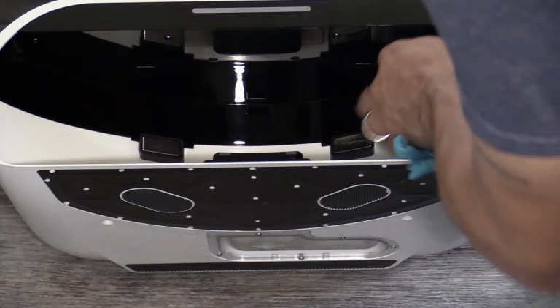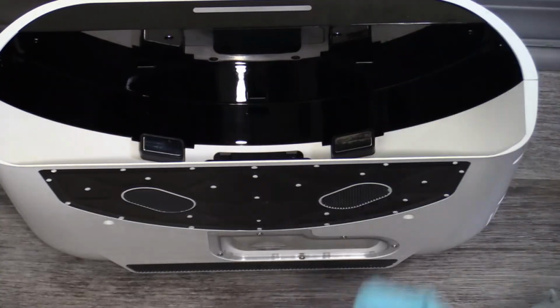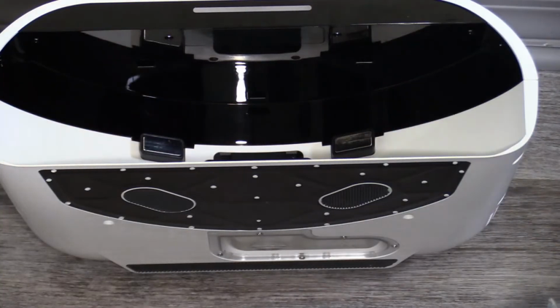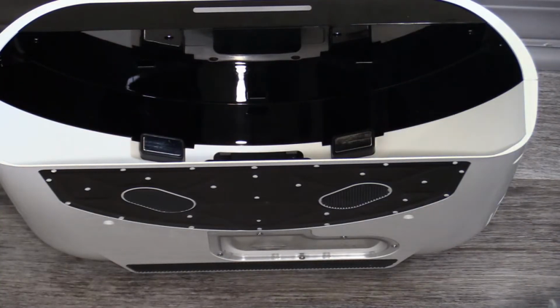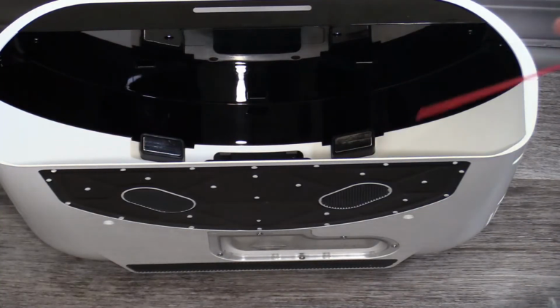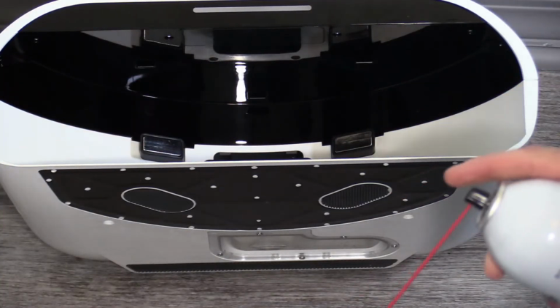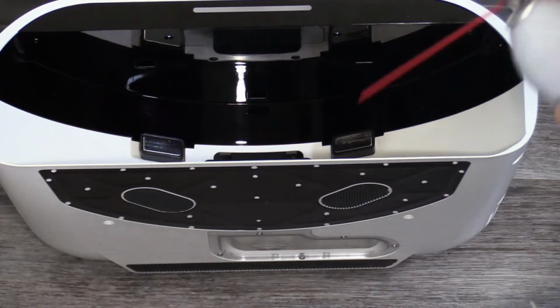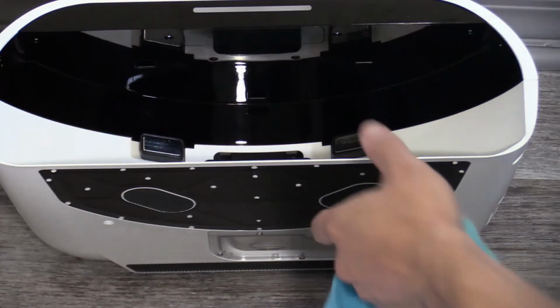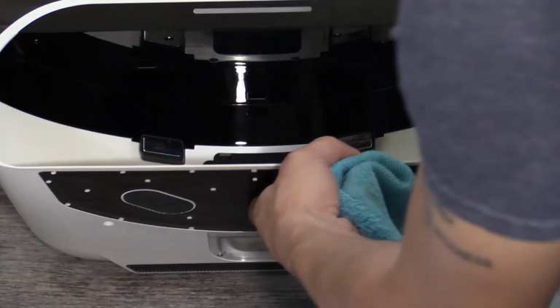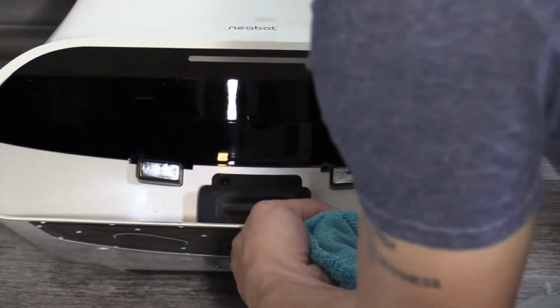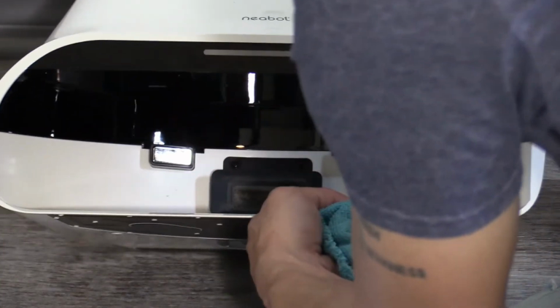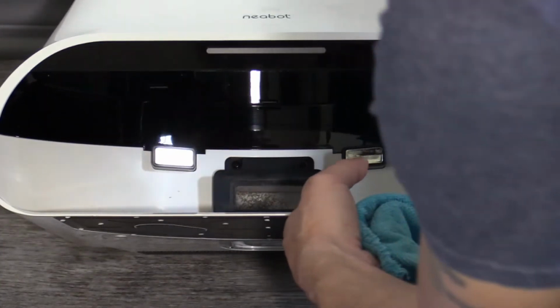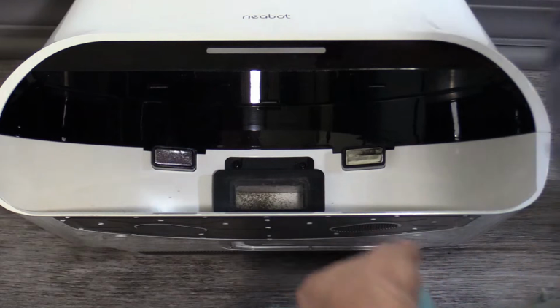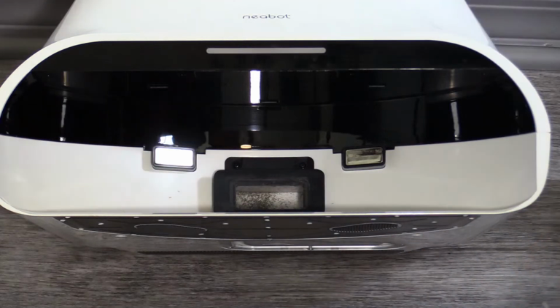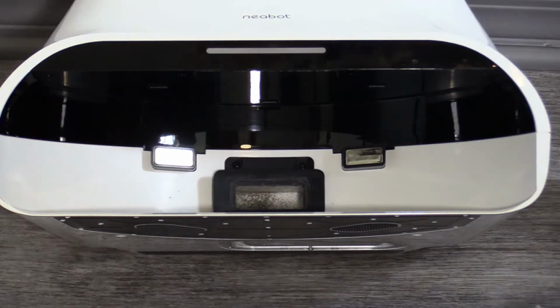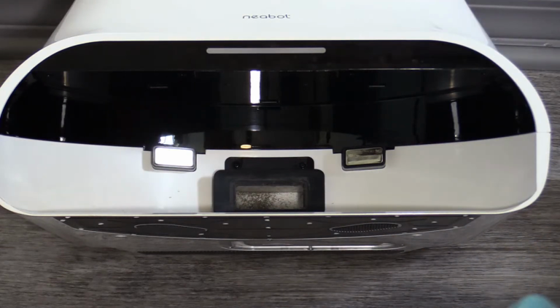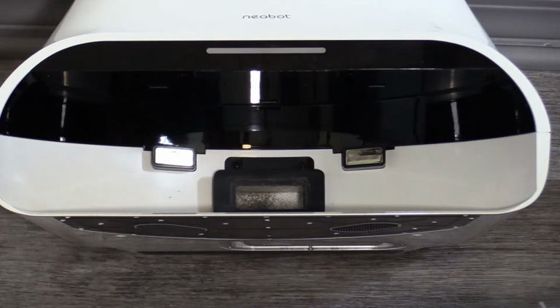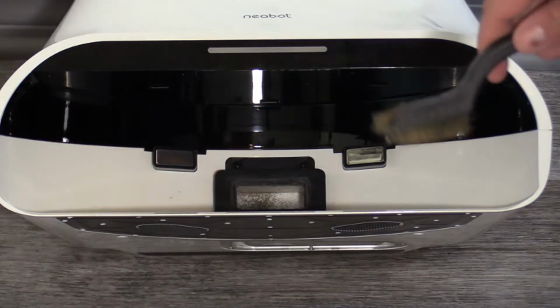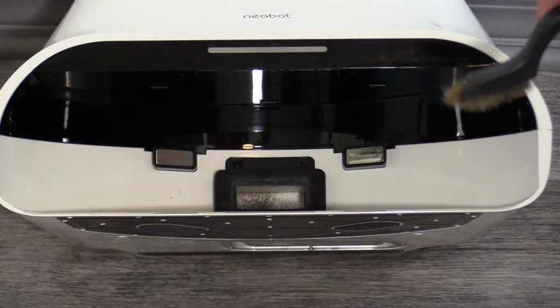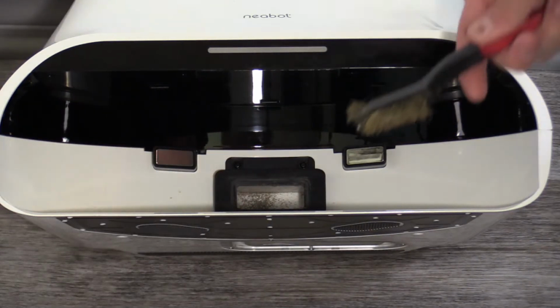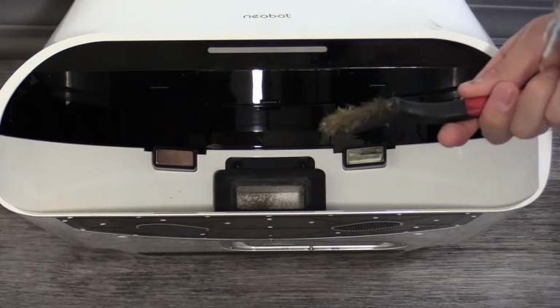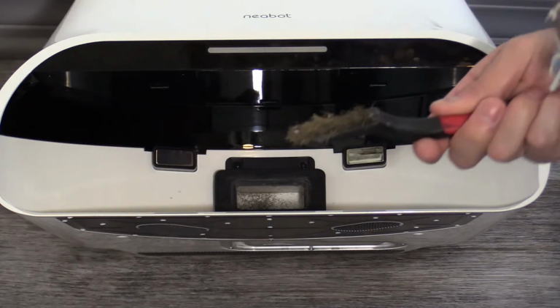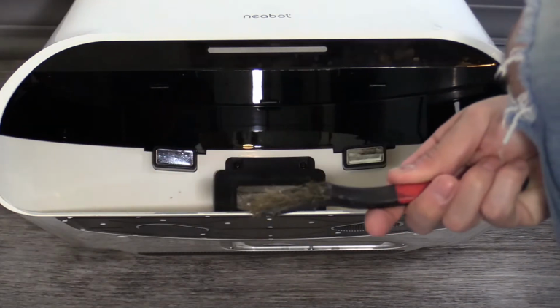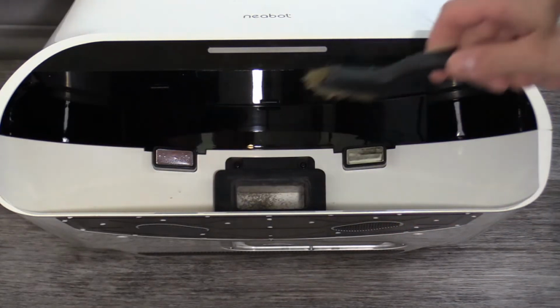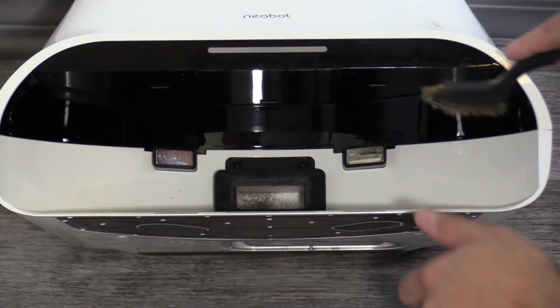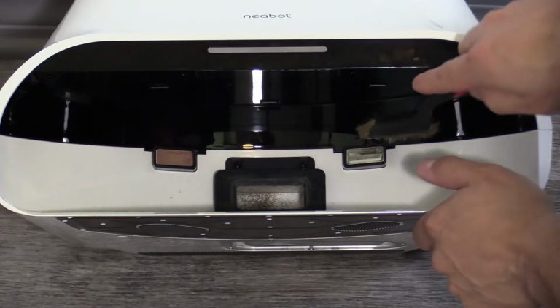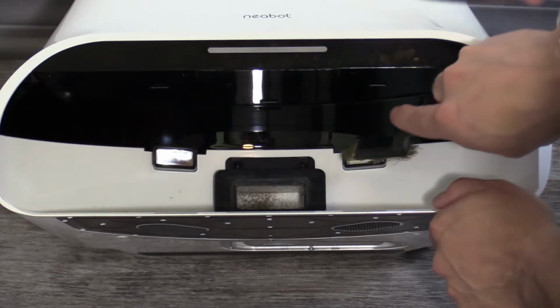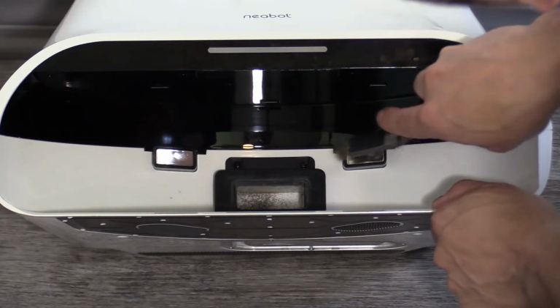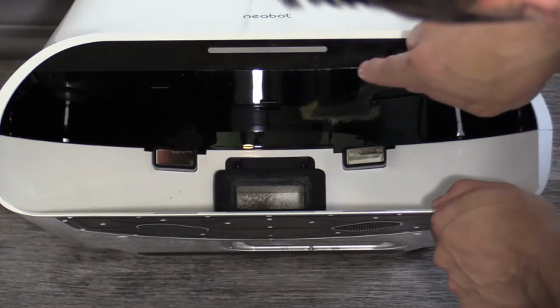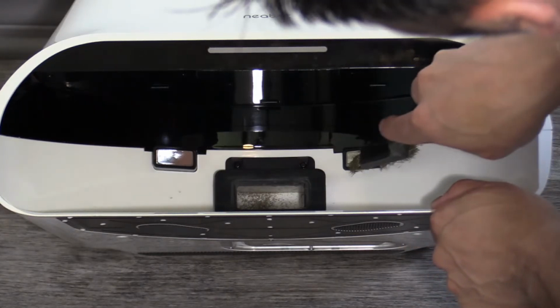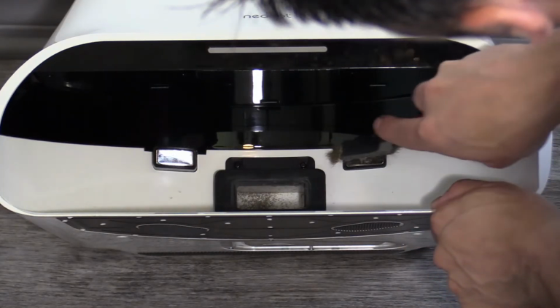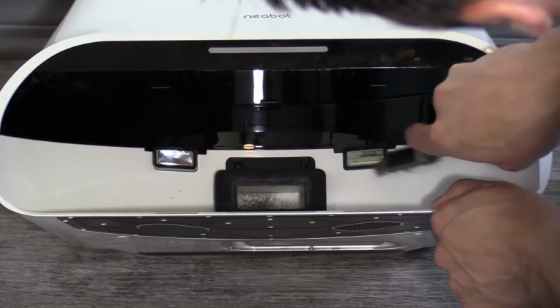Well, that's not coming off. I don't like using a steel brush, but in this case we may have to. Let's try something else.